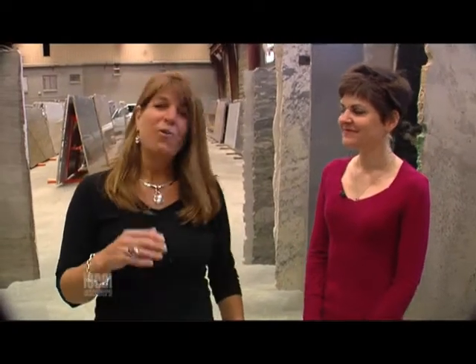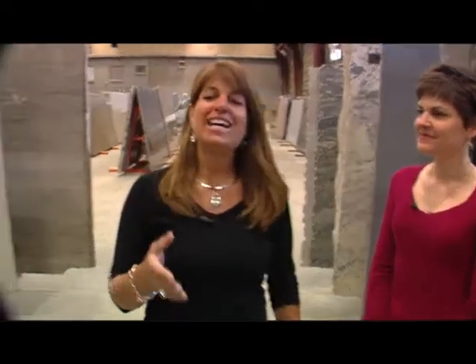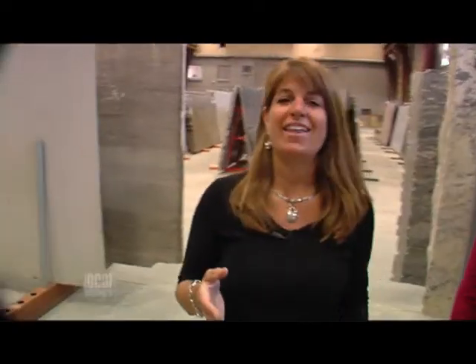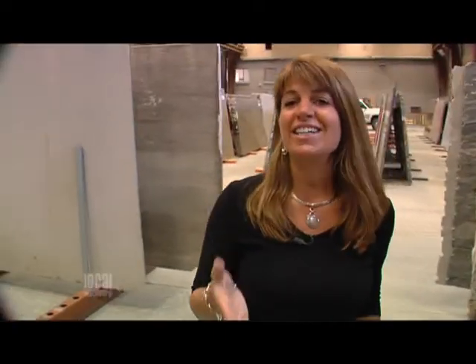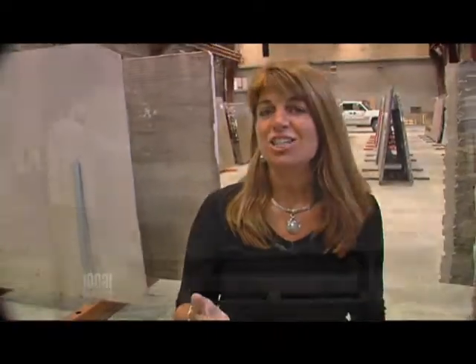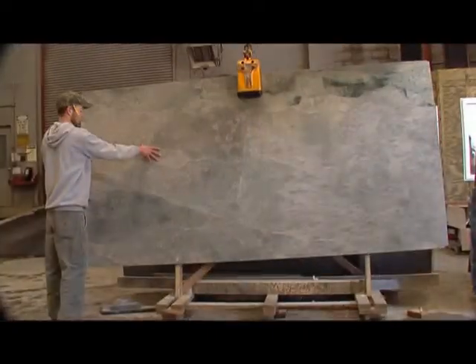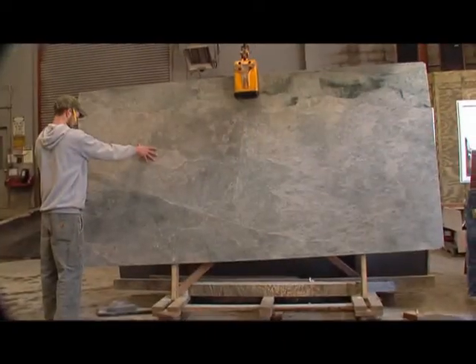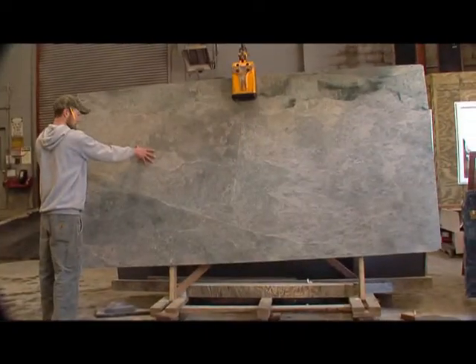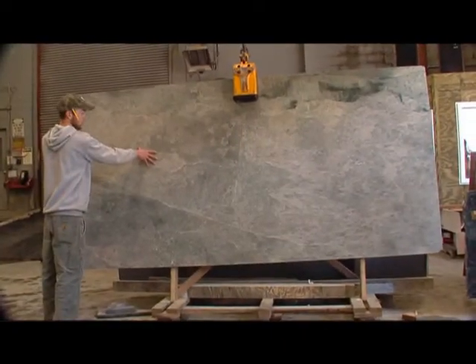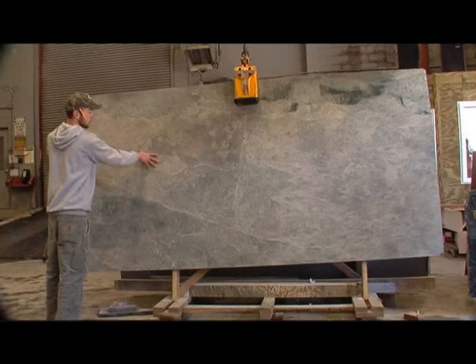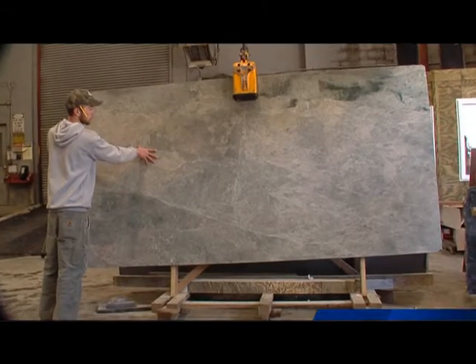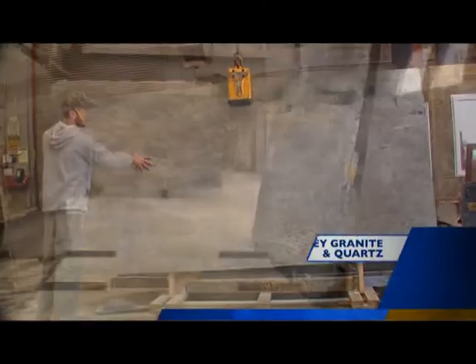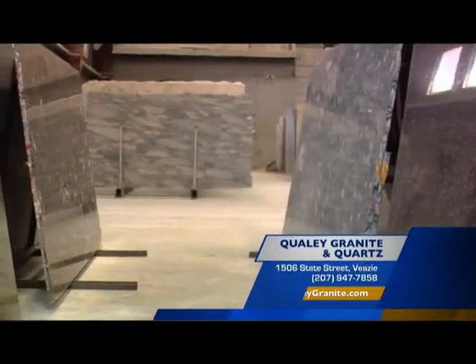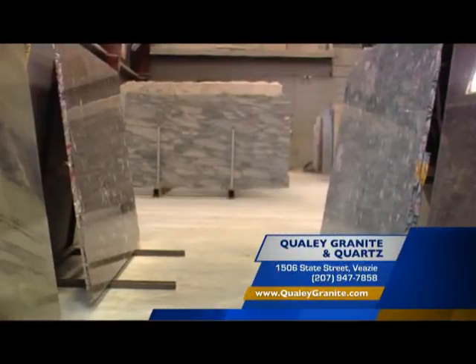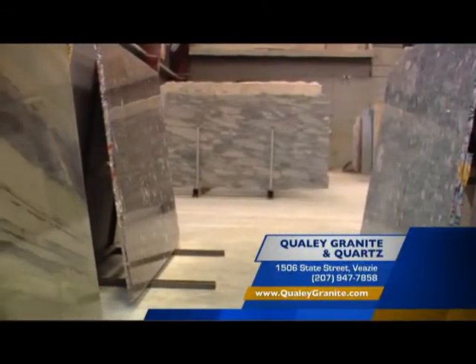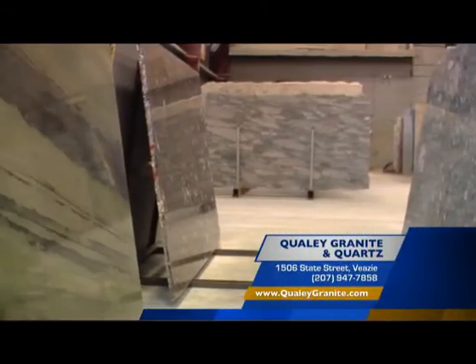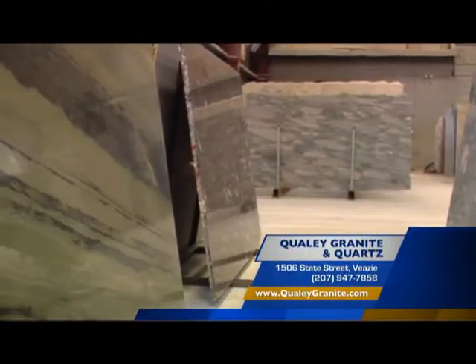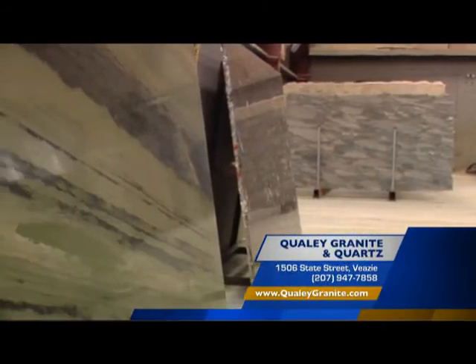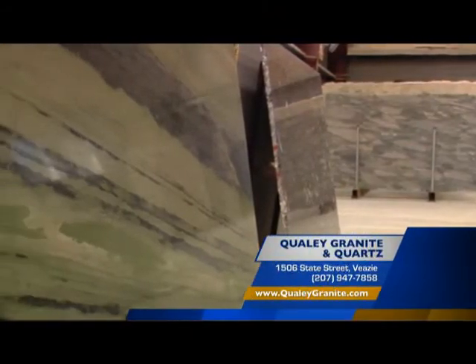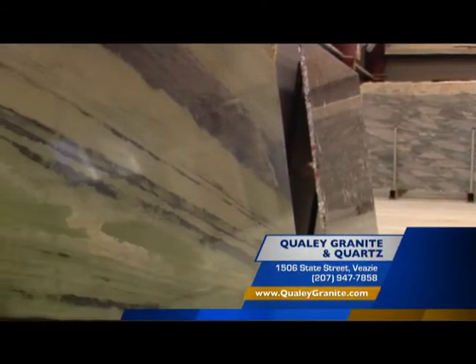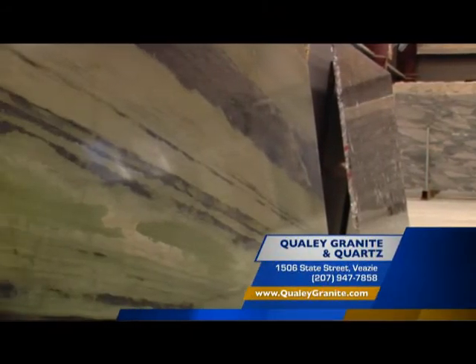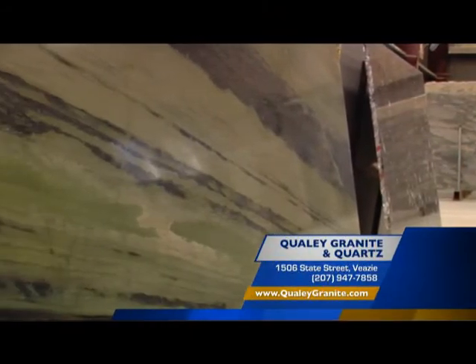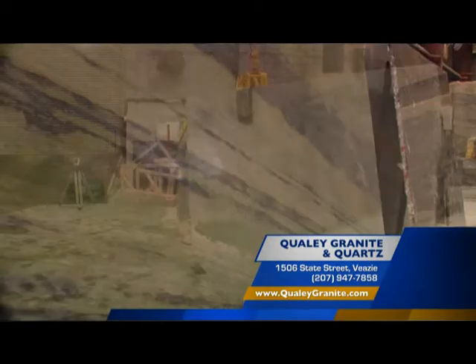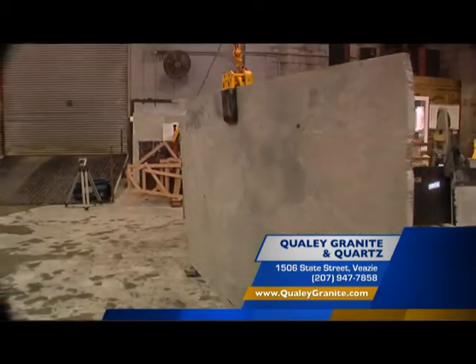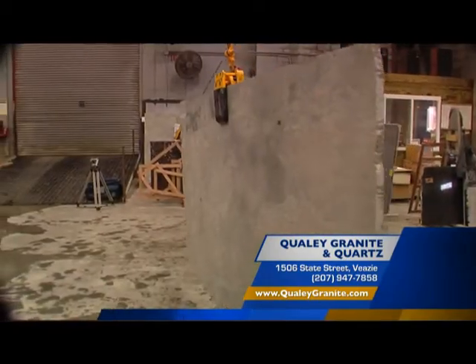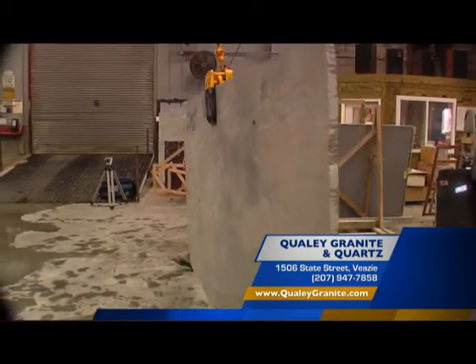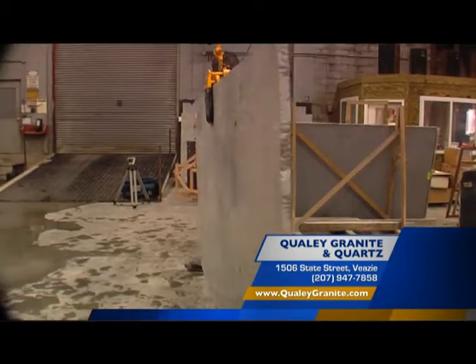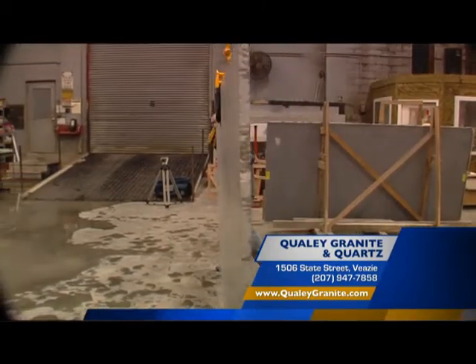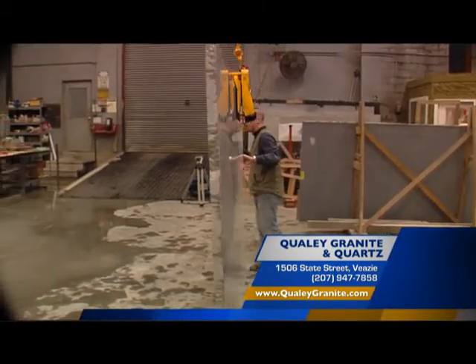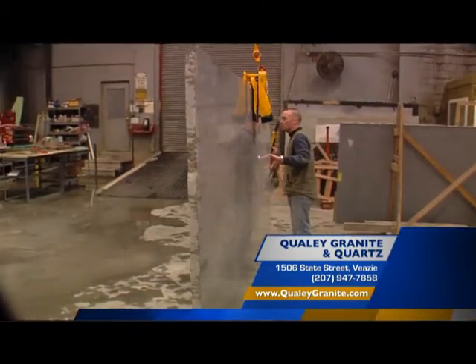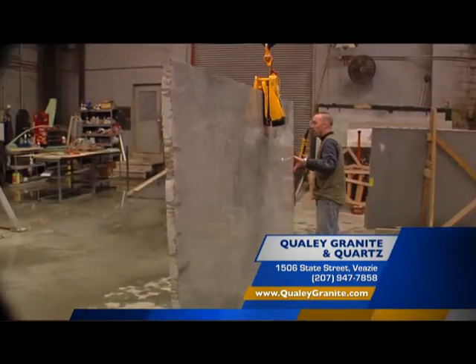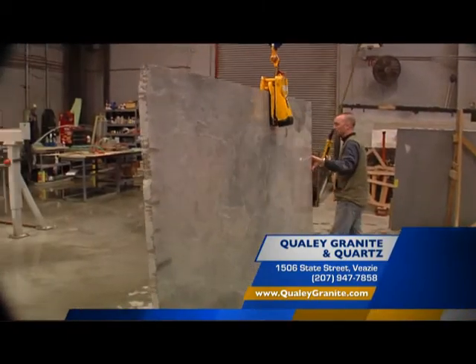When it's time to add that touch, add it with a little natural stone. Come to Qualey Granite & Quartz — you can find them at their brand new location right here on State Street in VZ, or check out their simulator online at QualeyGranite.com.